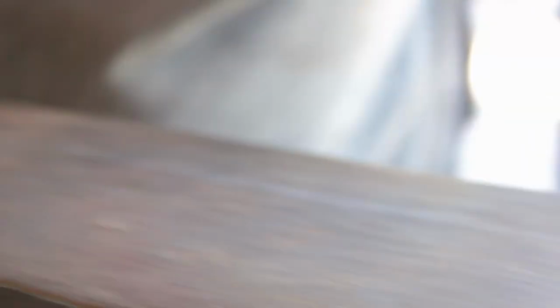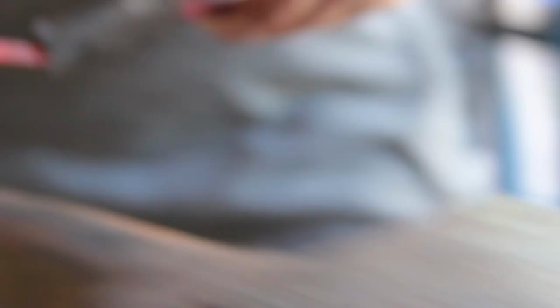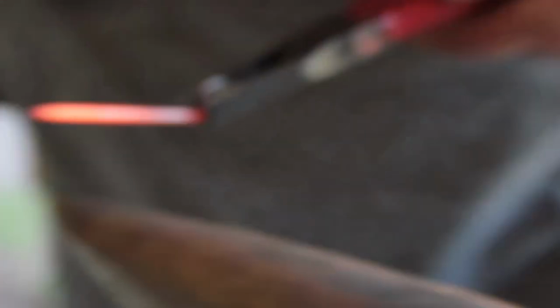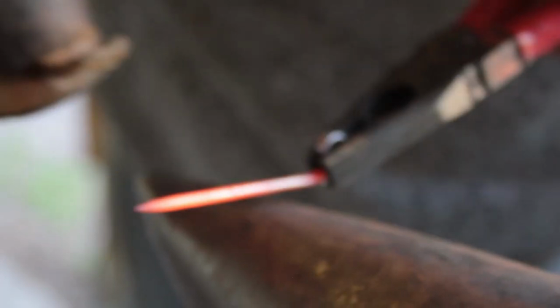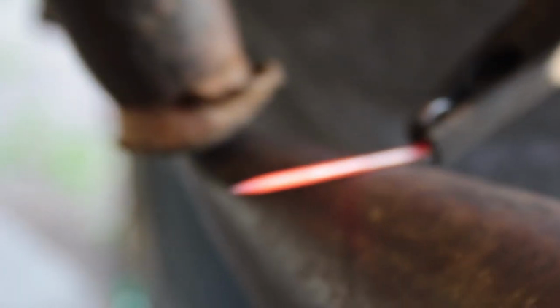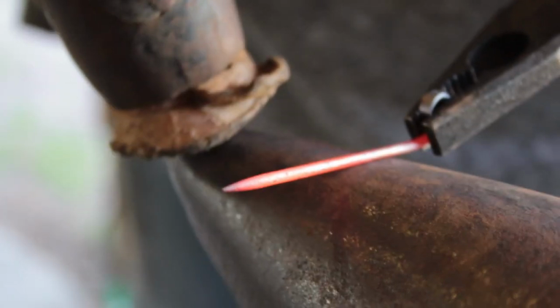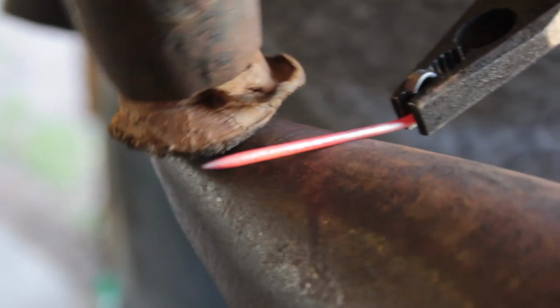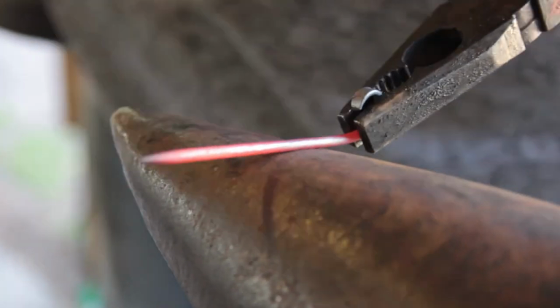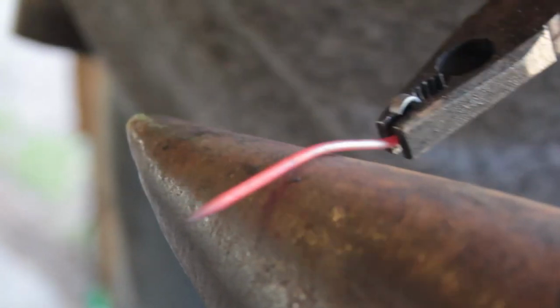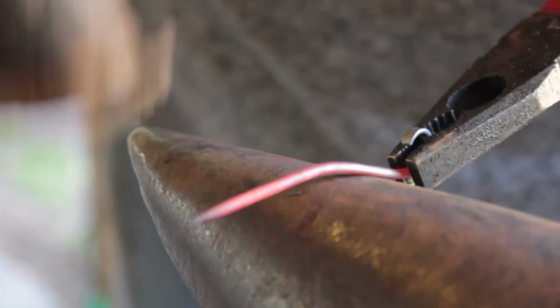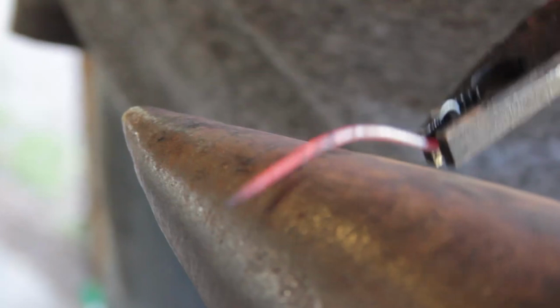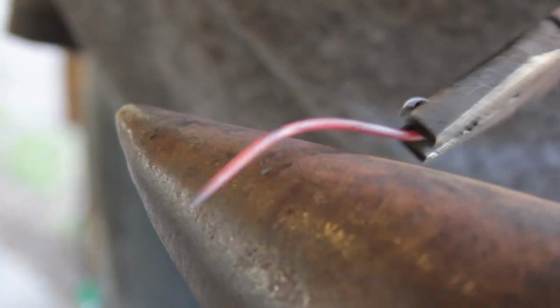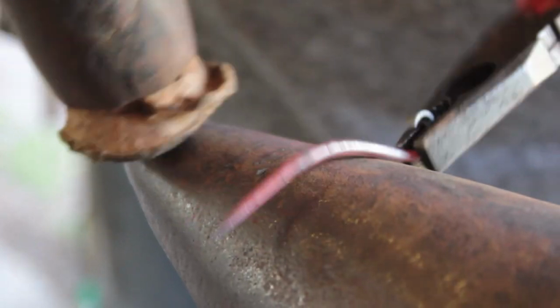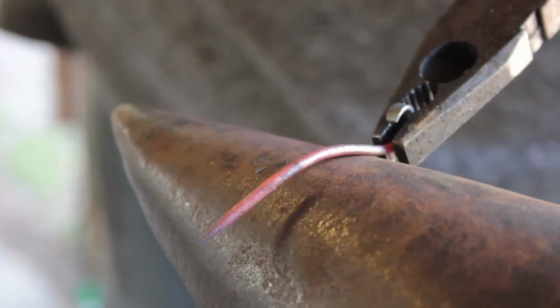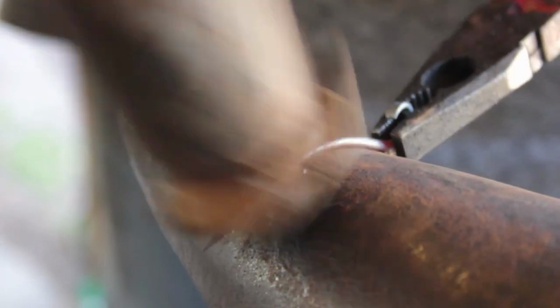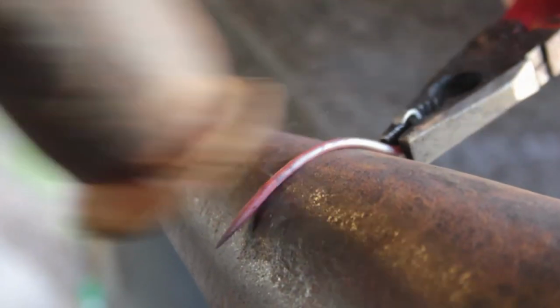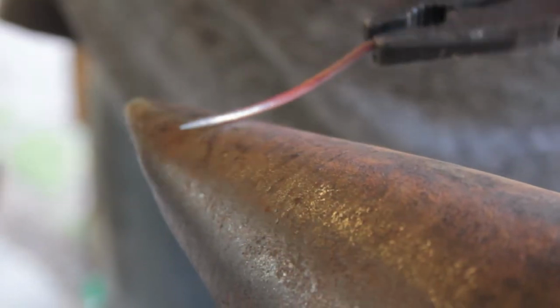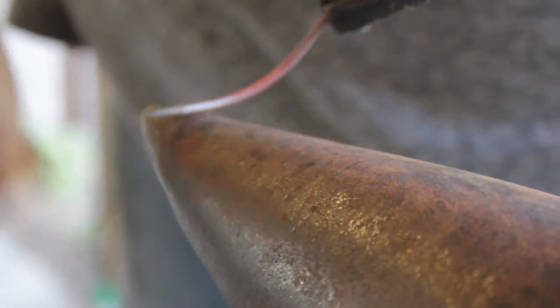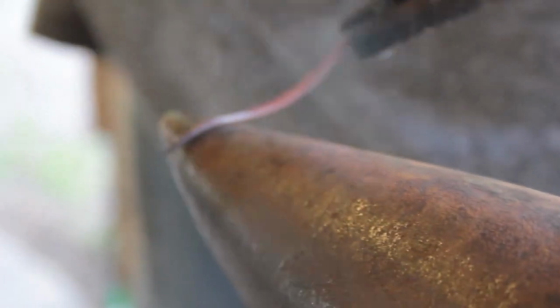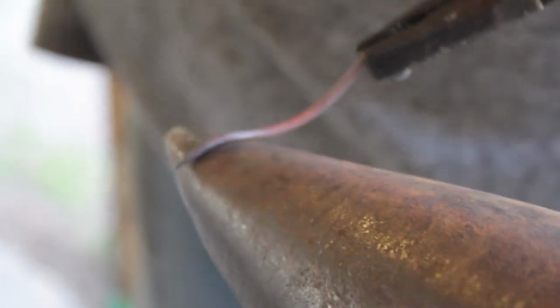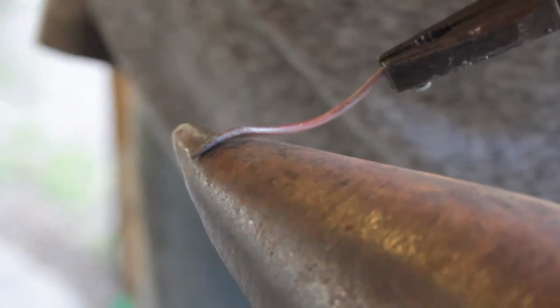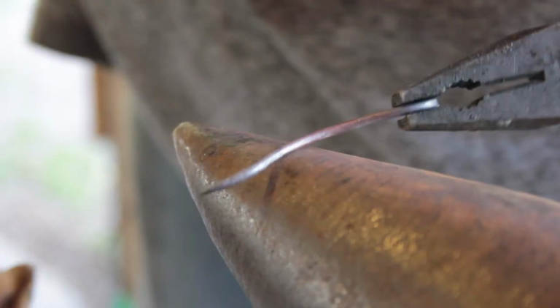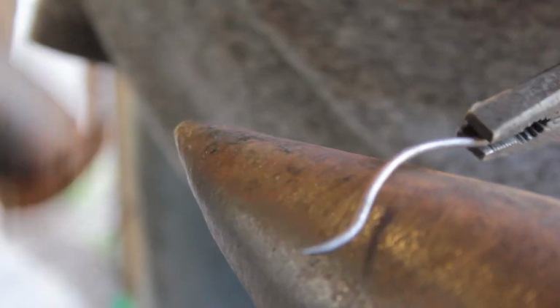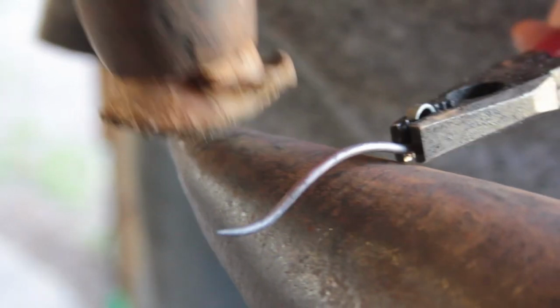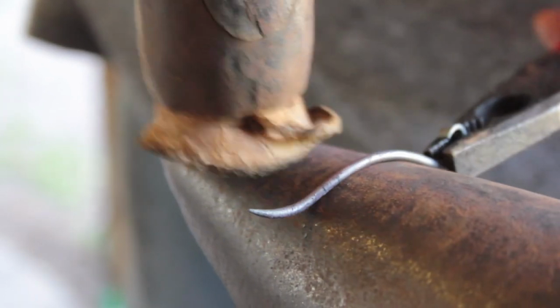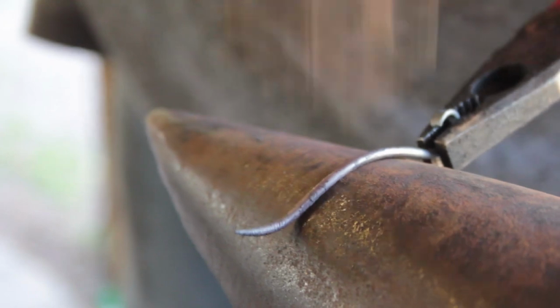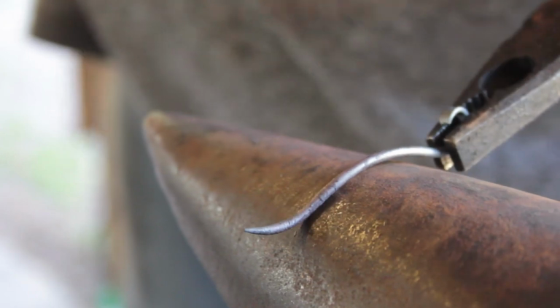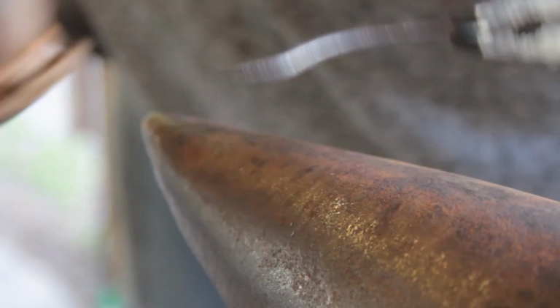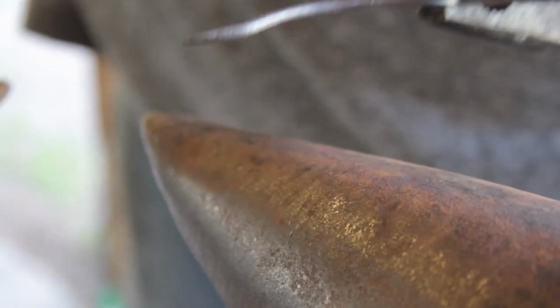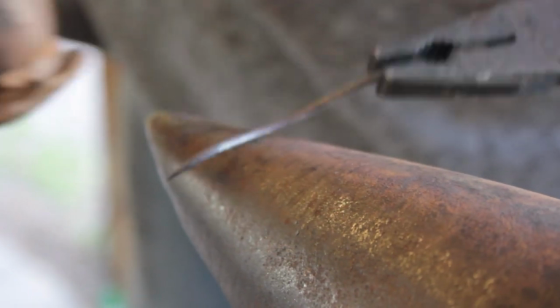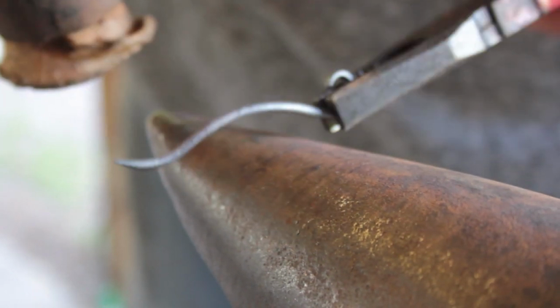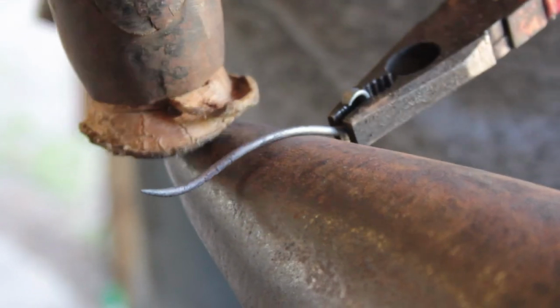Switching to my one pound hide mallet, back on the bit, I'm bending the pin to get a curve and then a little flick on the other end. This just makes it sit better against the design and the fabric.